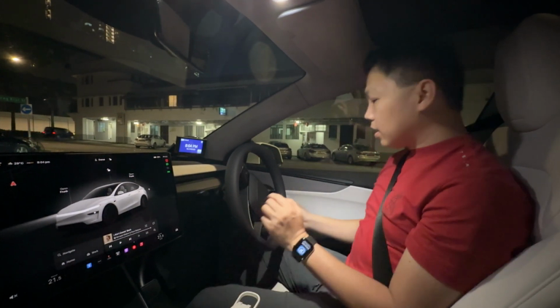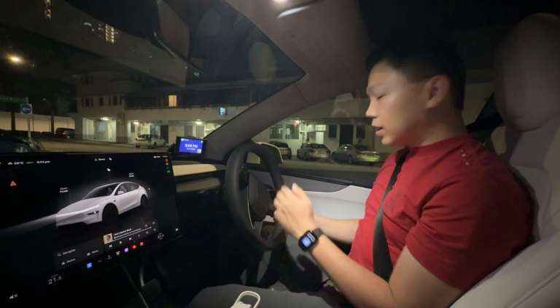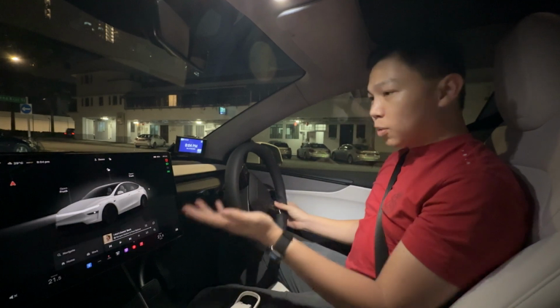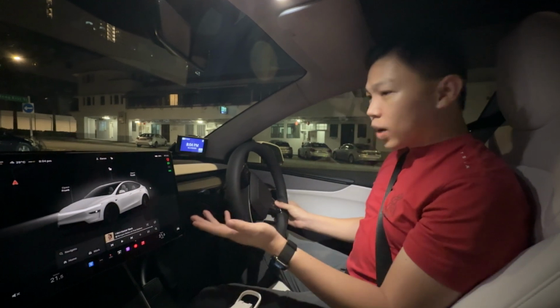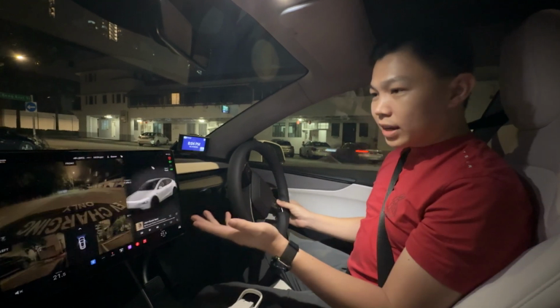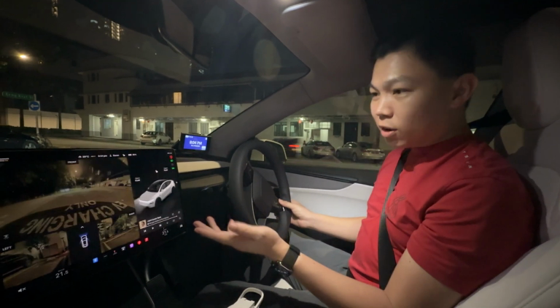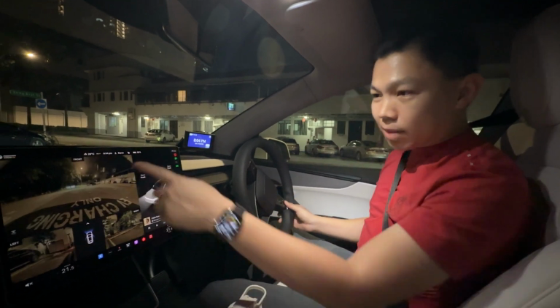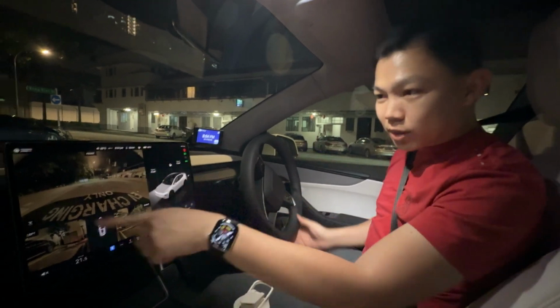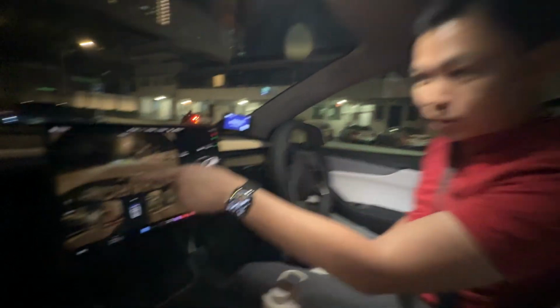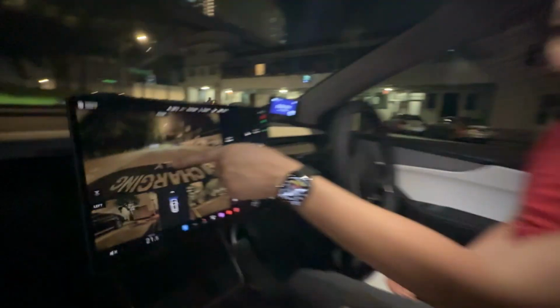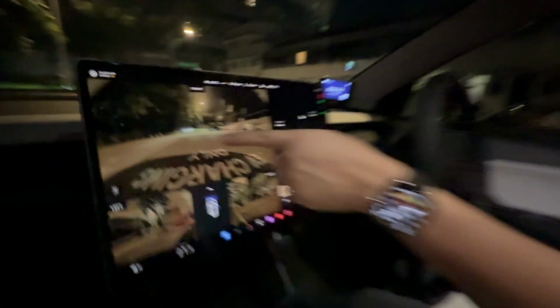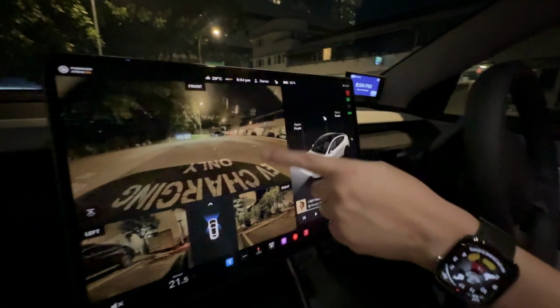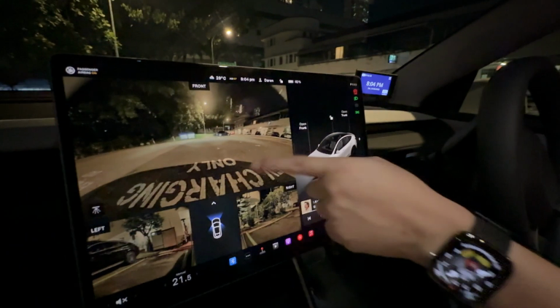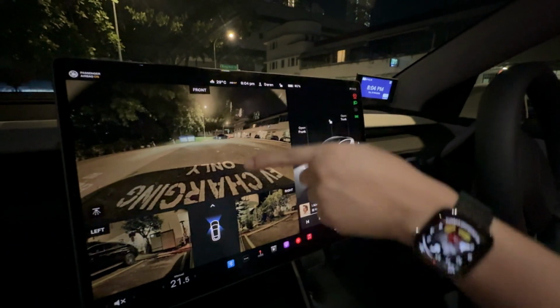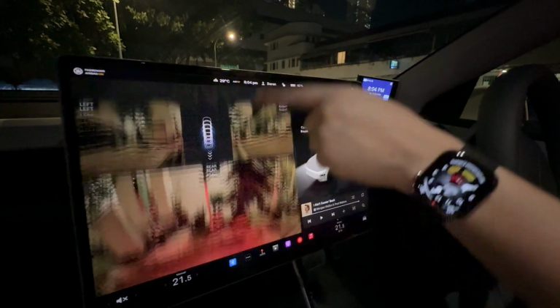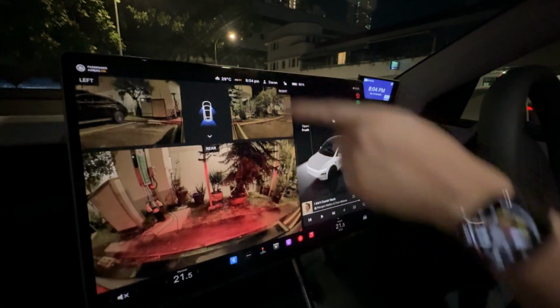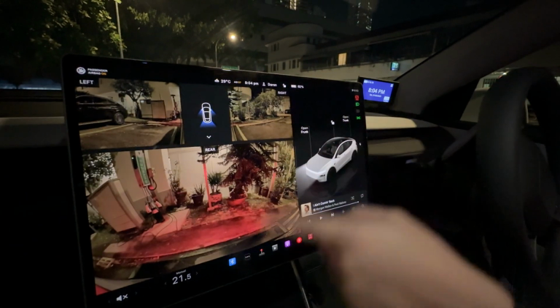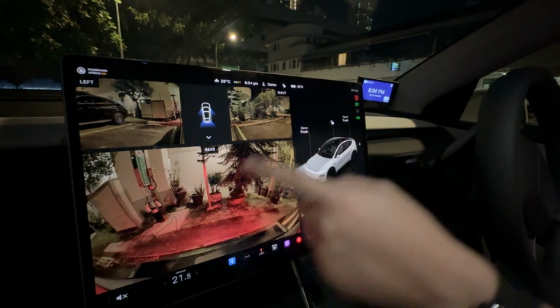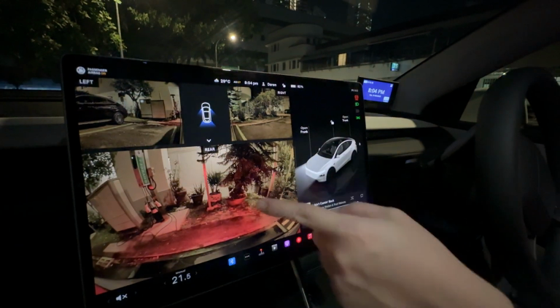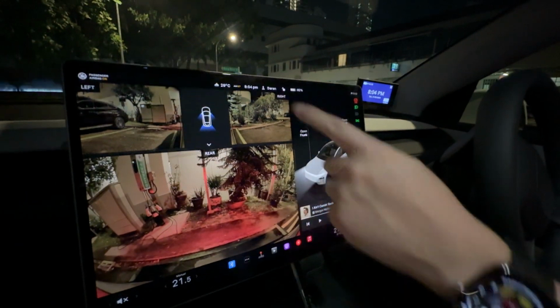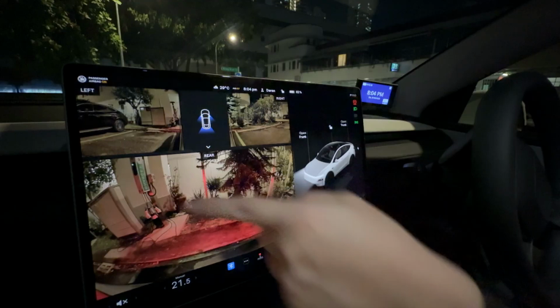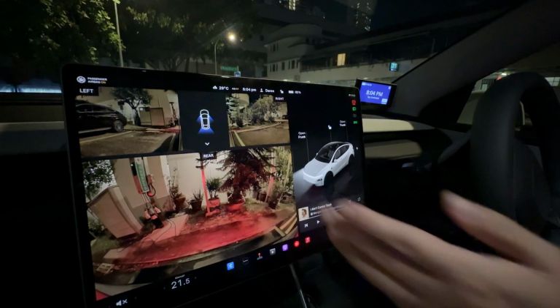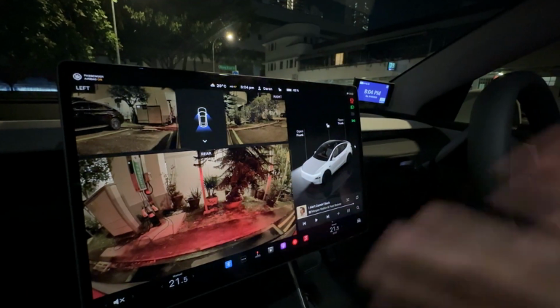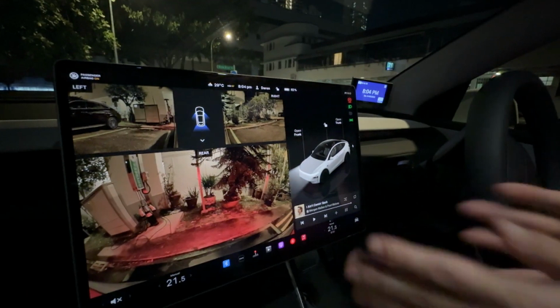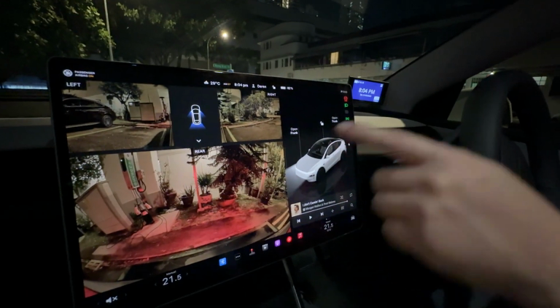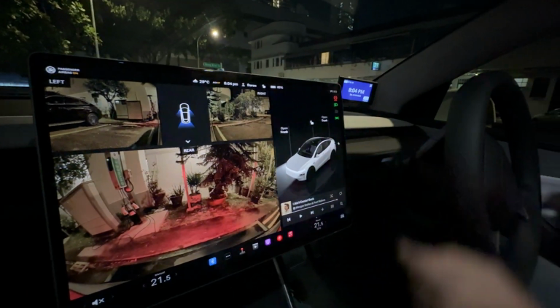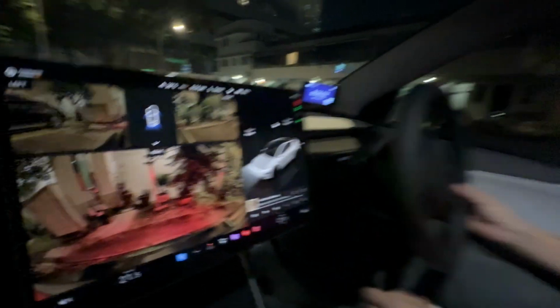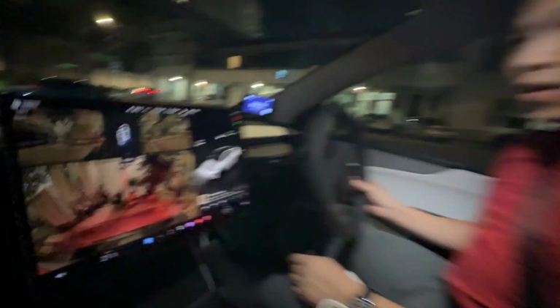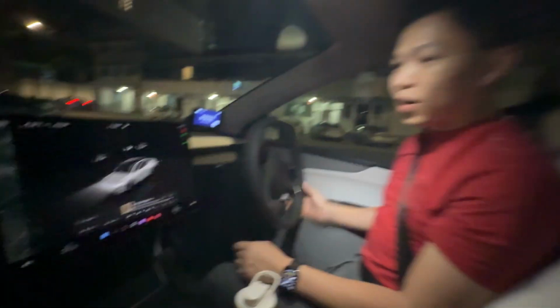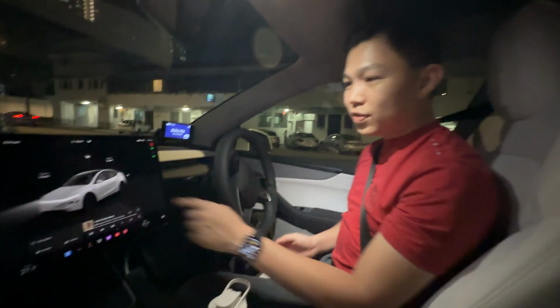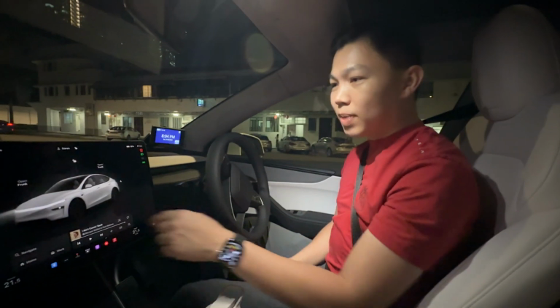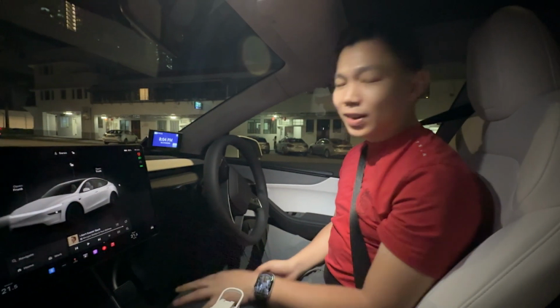The new Model Y has all the cameras. You can look around — the front-facing cameras, the rear camera — and you can see it's nicely positioned in the bay of this parking lot.